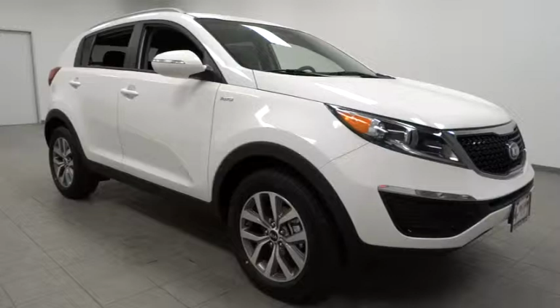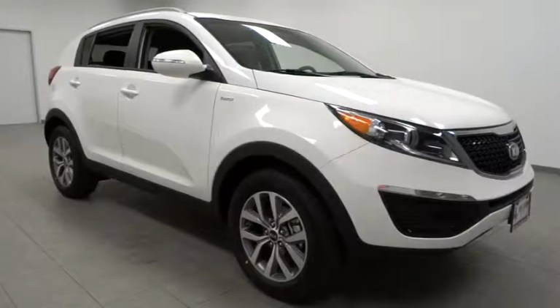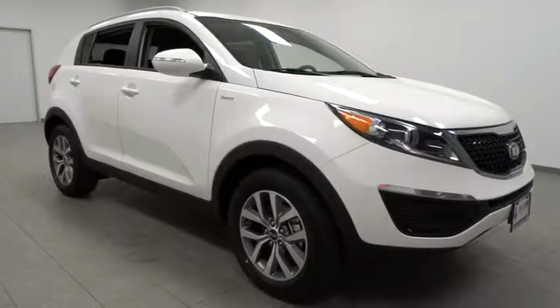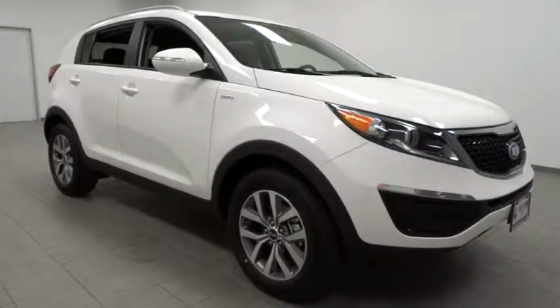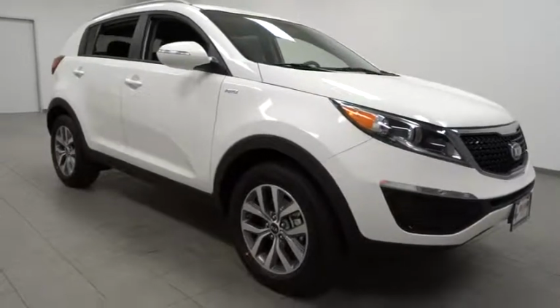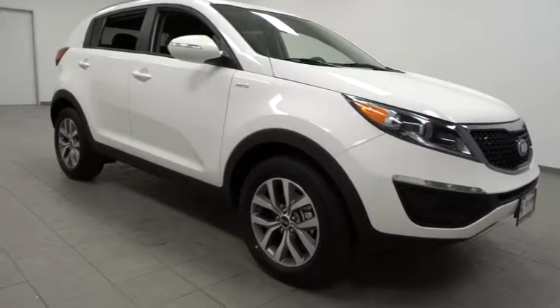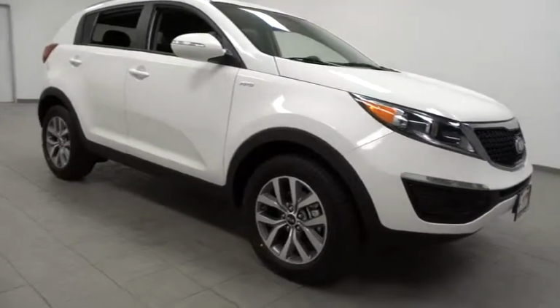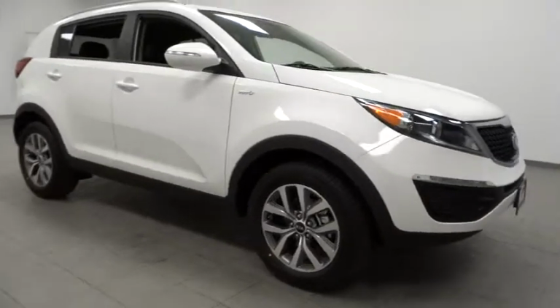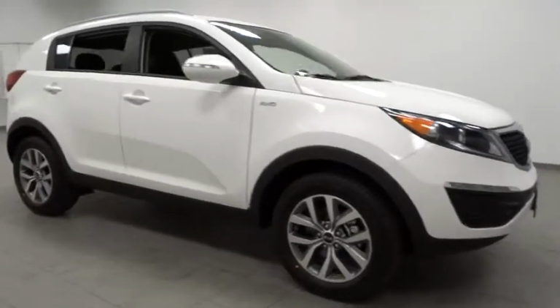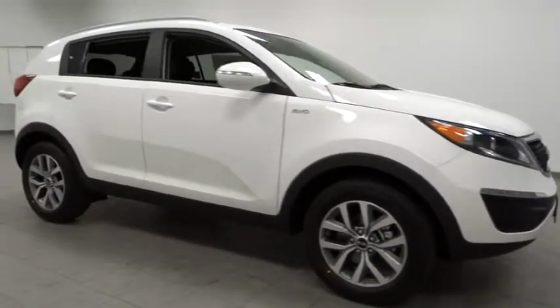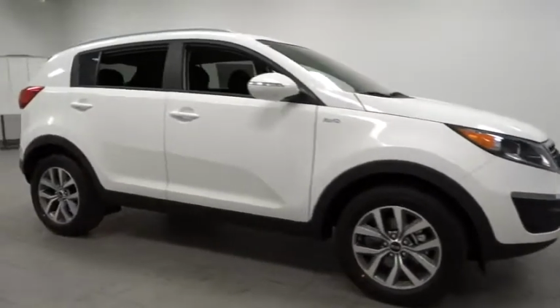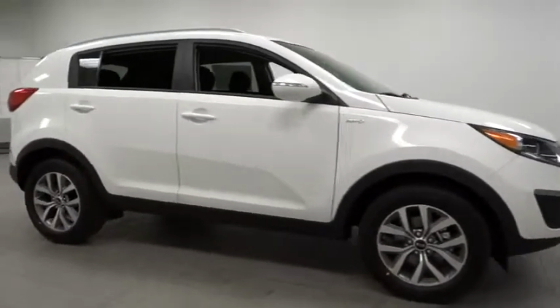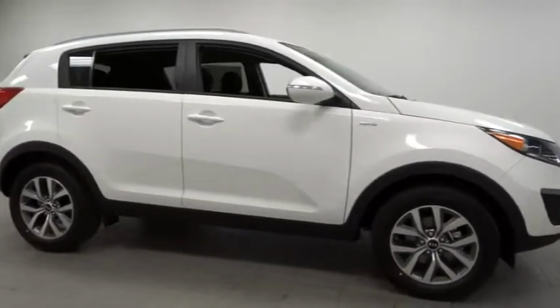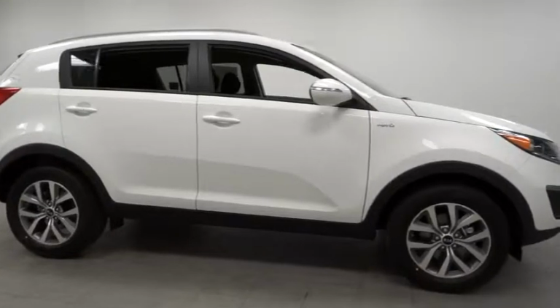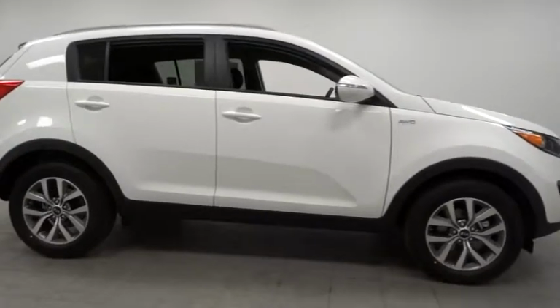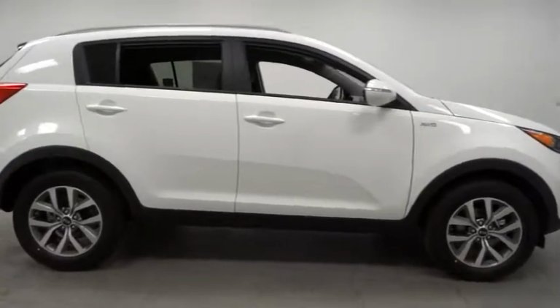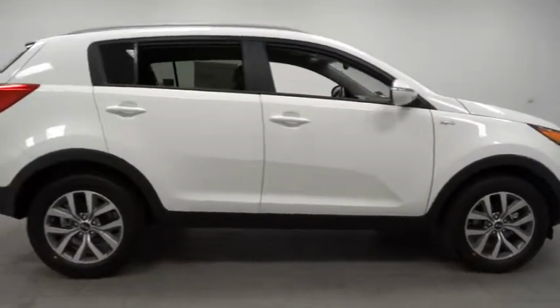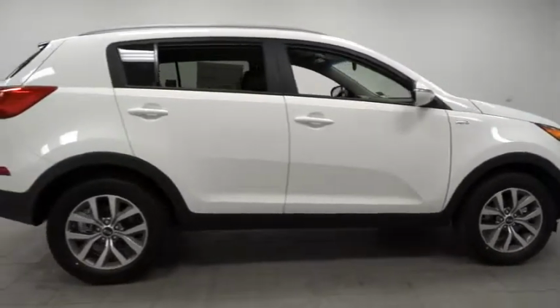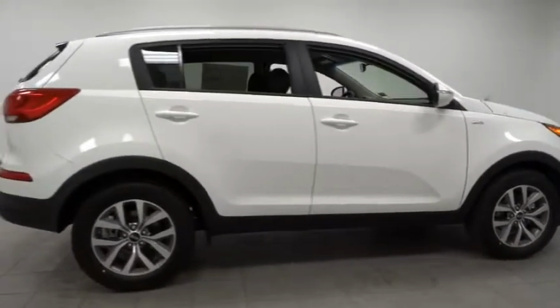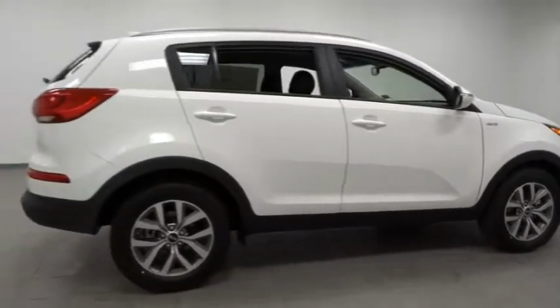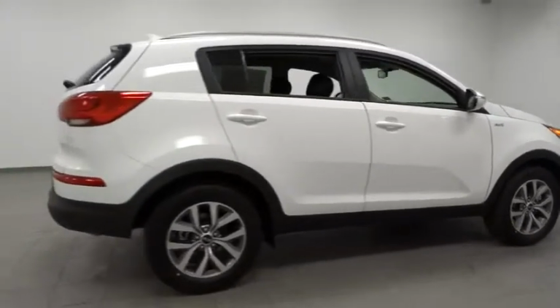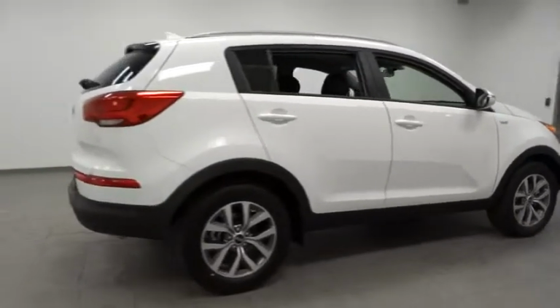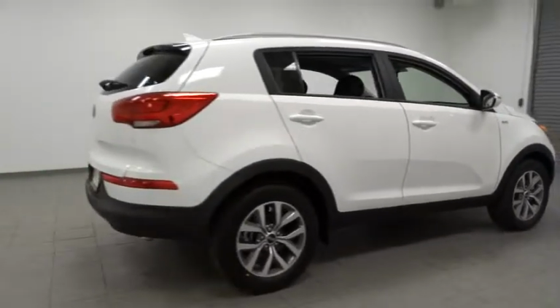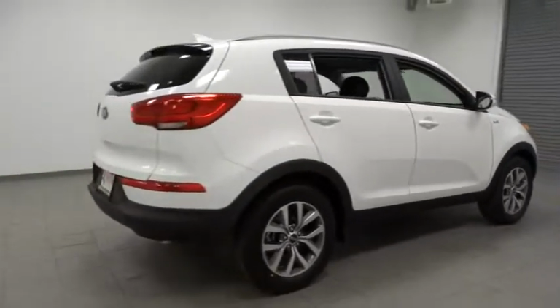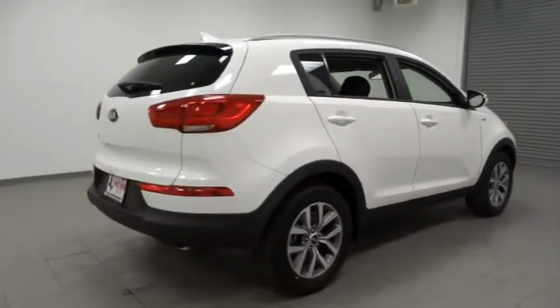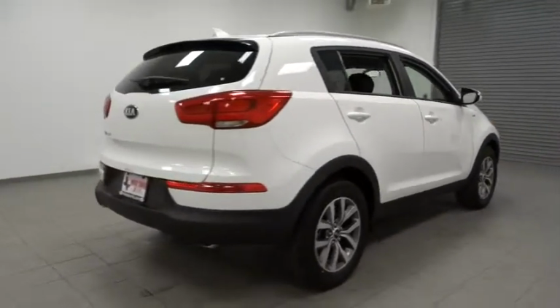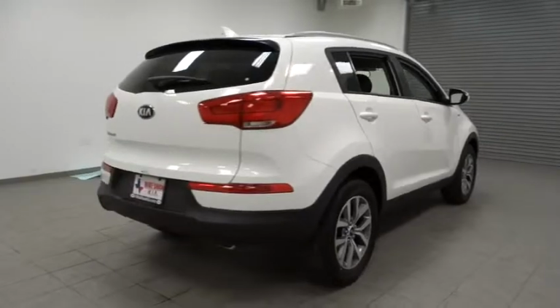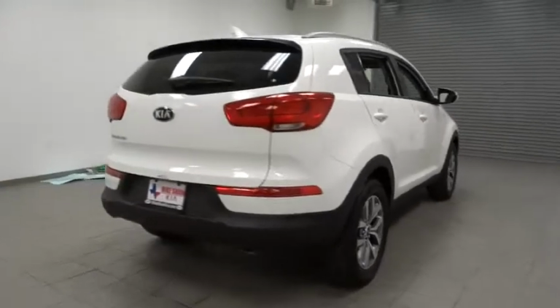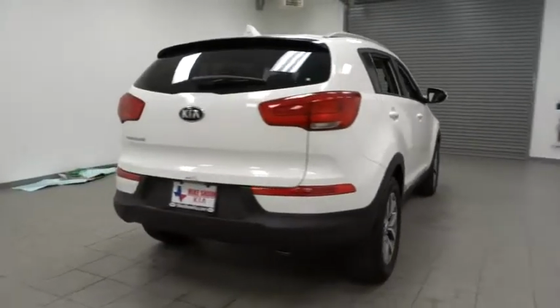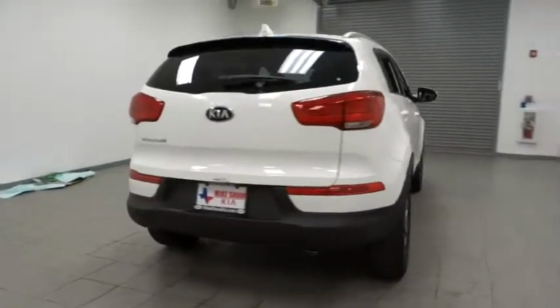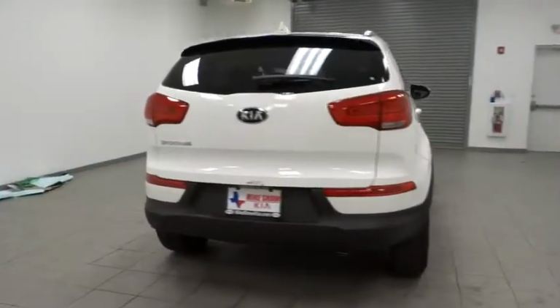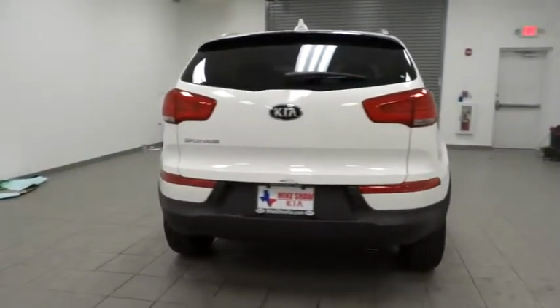The 2014 Sportage. With its sleek and stylish exterior and its roomy feature-laden interior, the Sportage both looks good and performs well on the road, and is priced below $30,000.